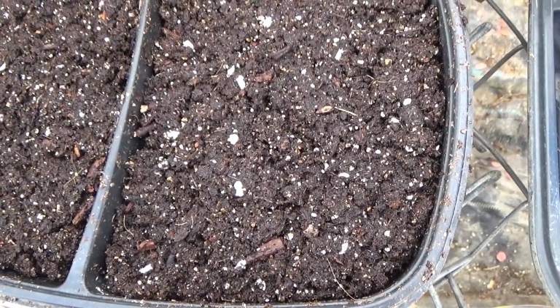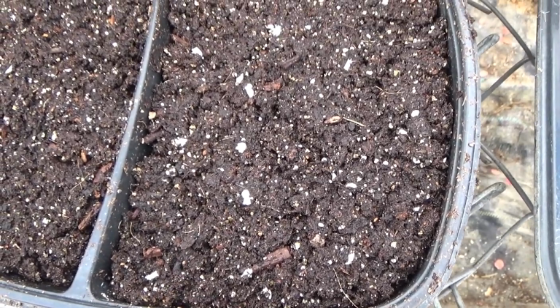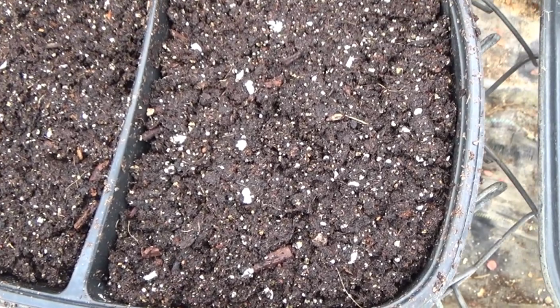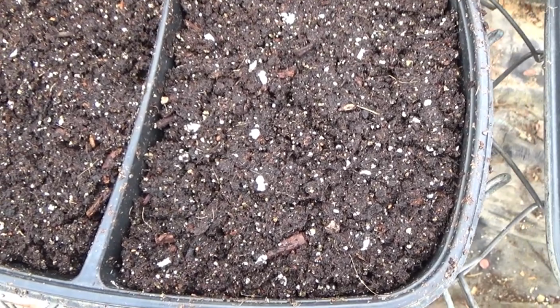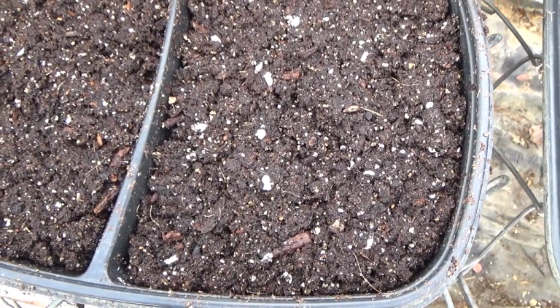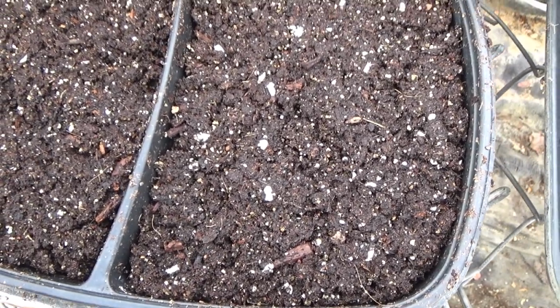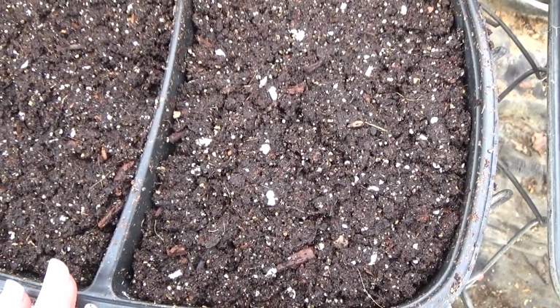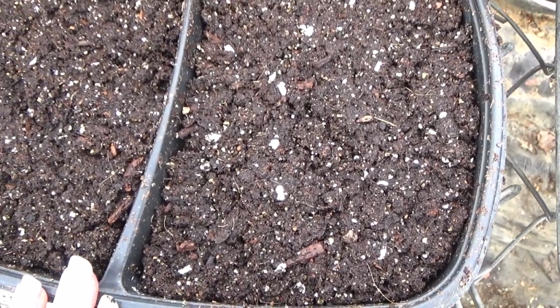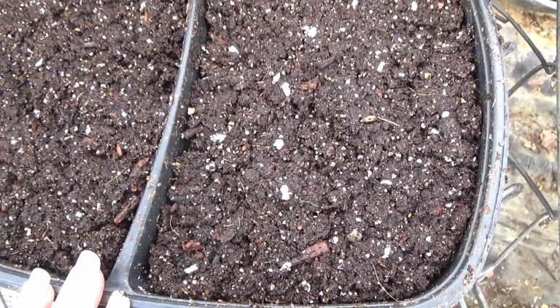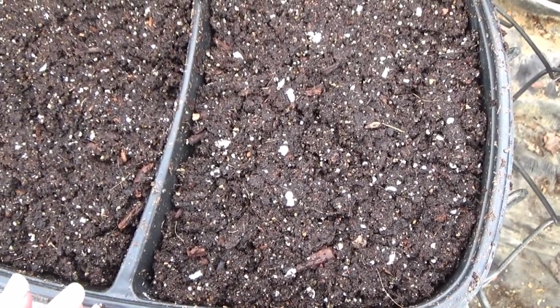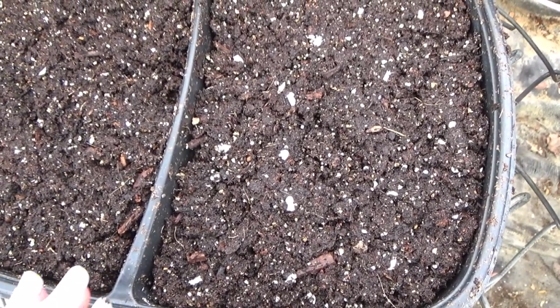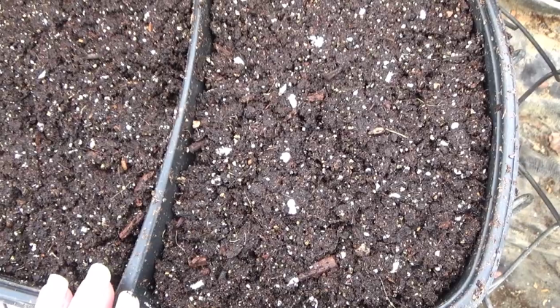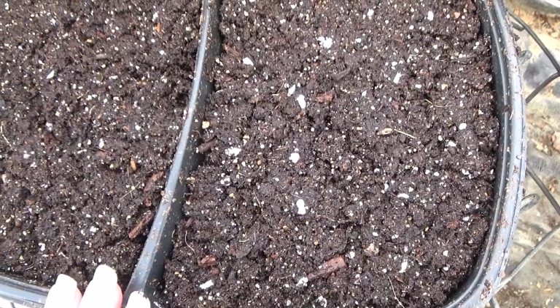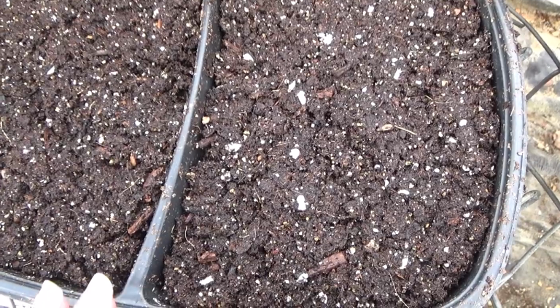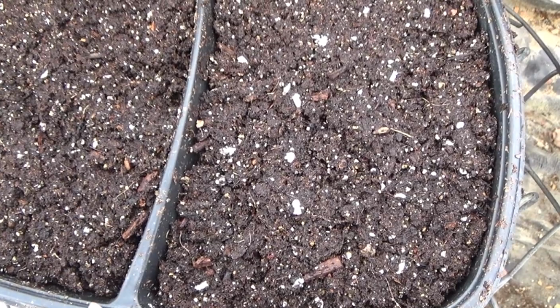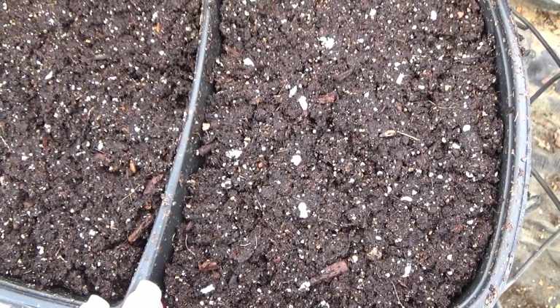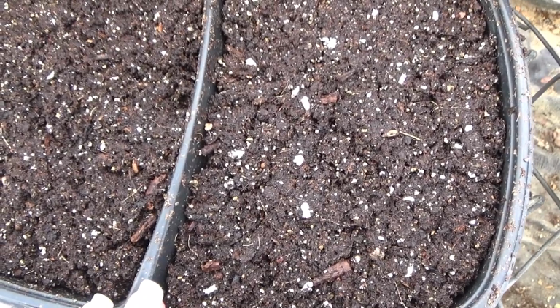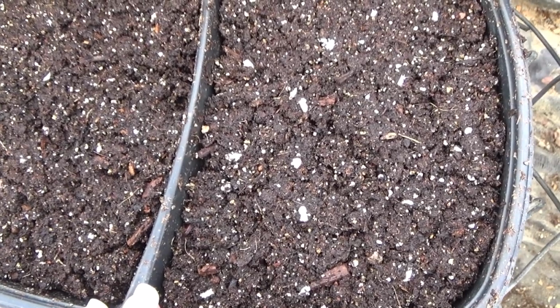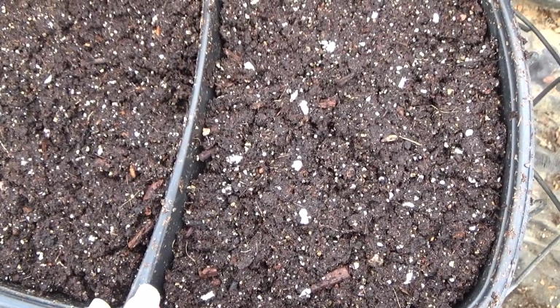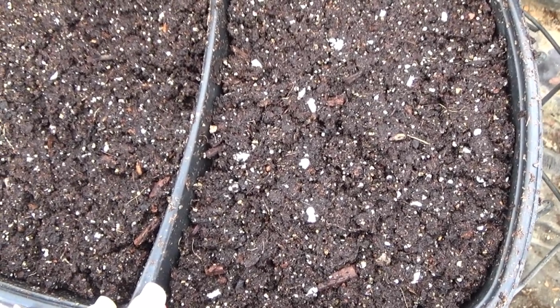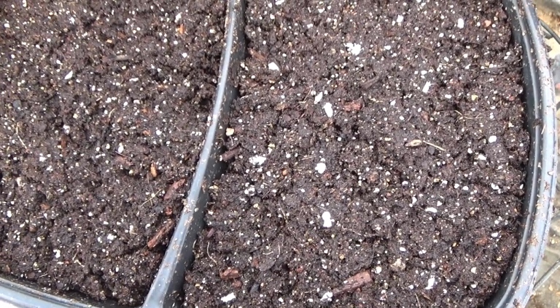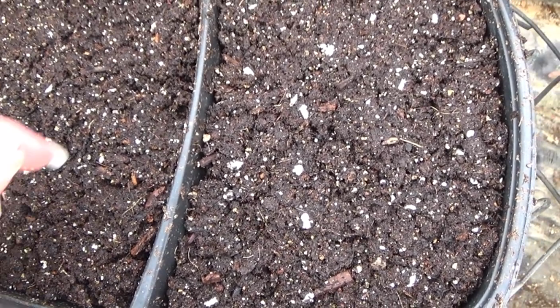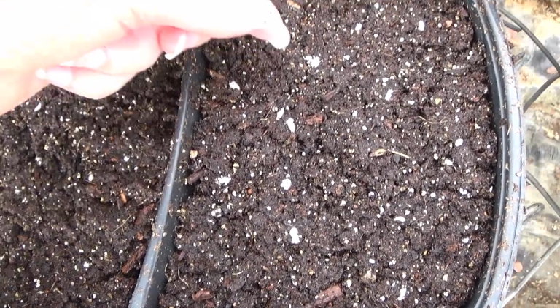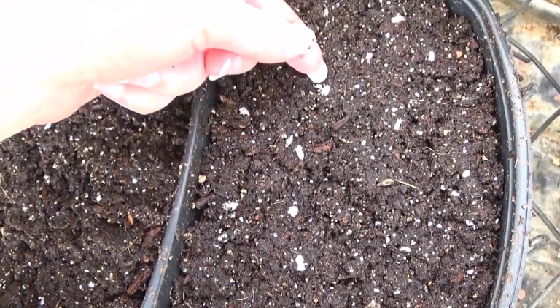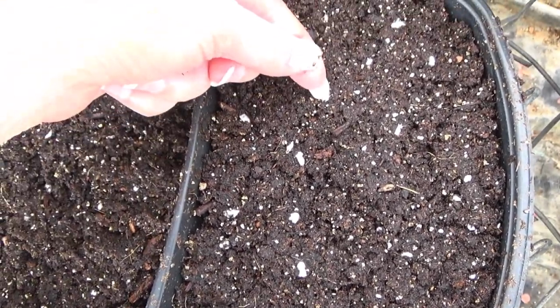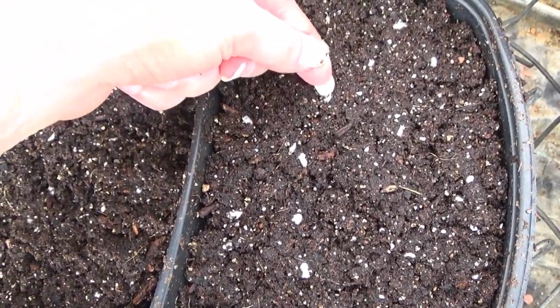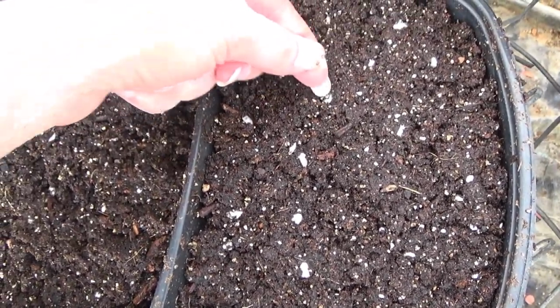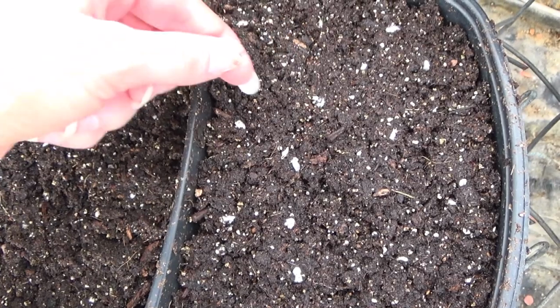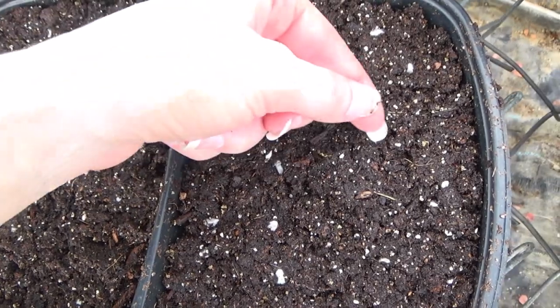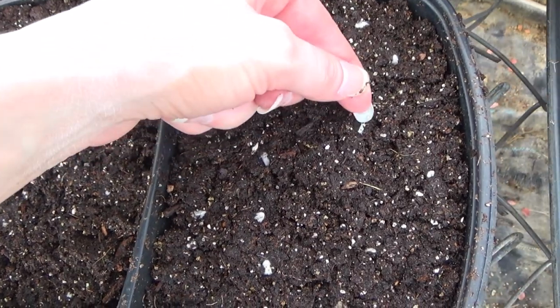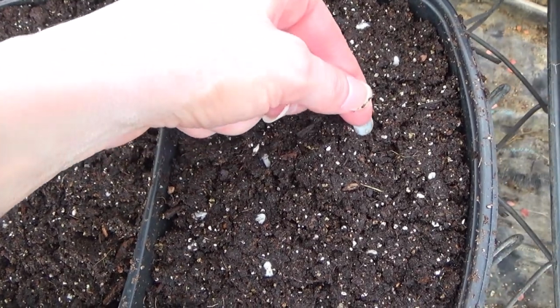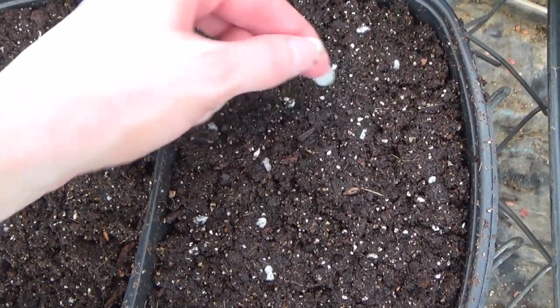I did a video where I showed how to tell when your surface-sown seeds are germinating, and that video is on my channel — you can check that out.